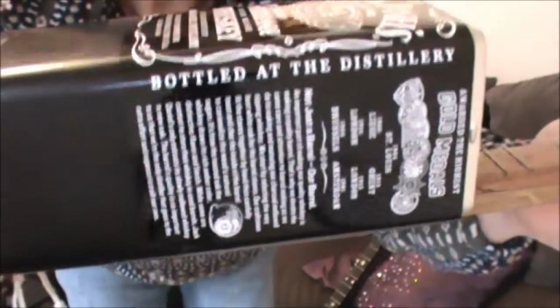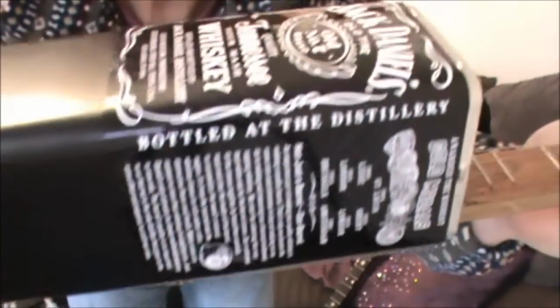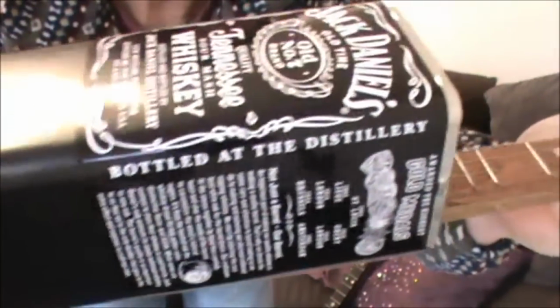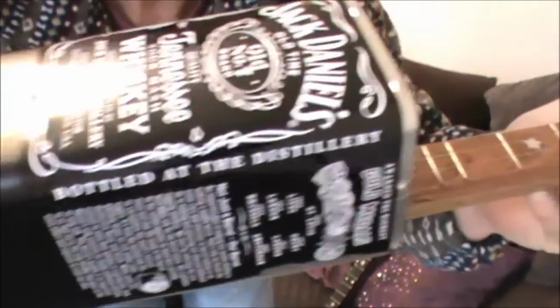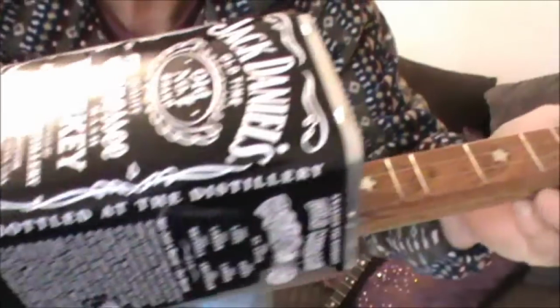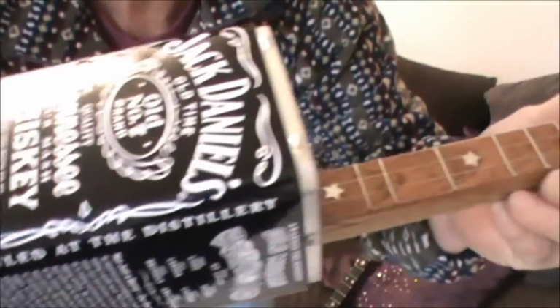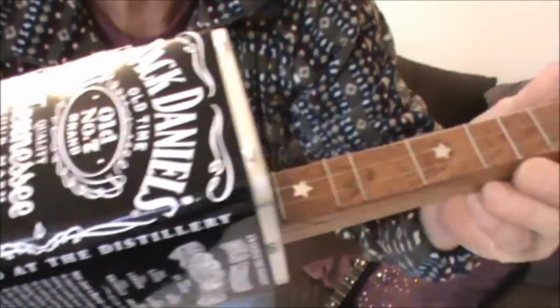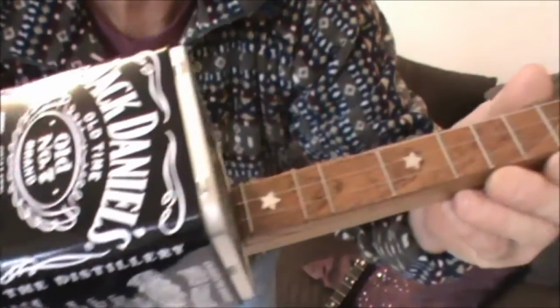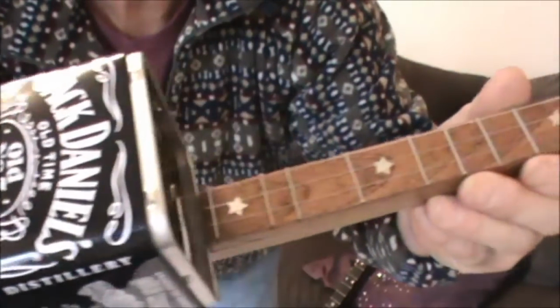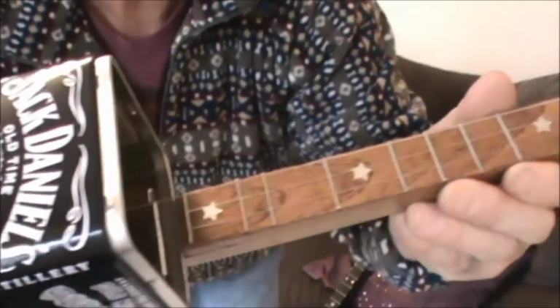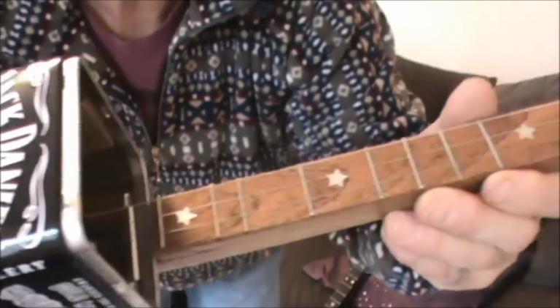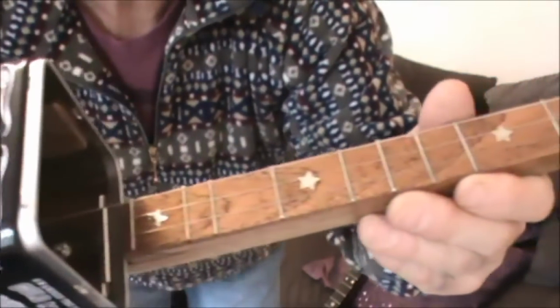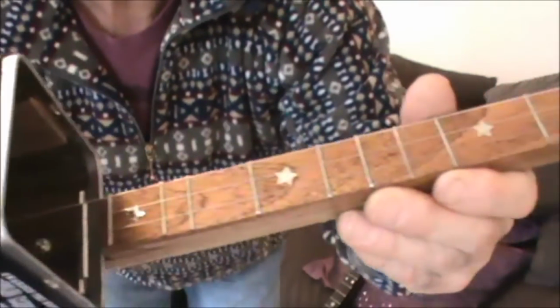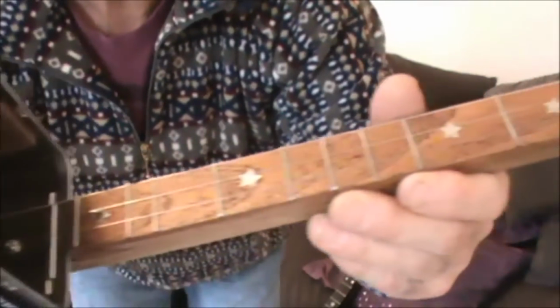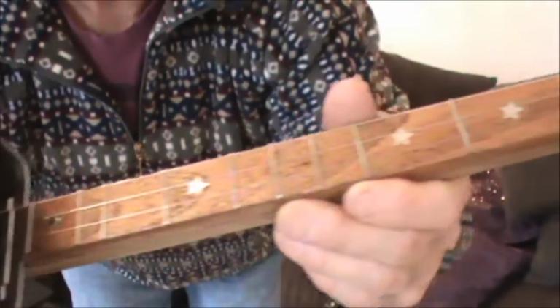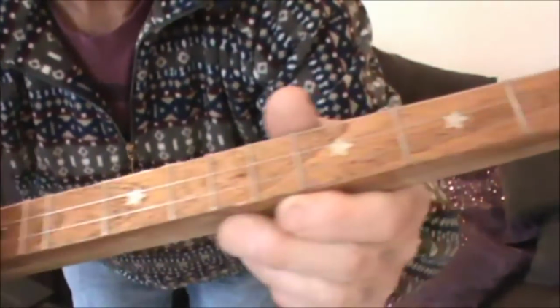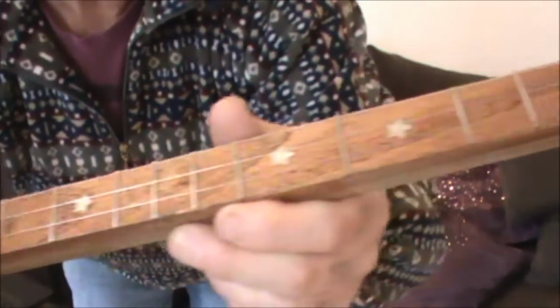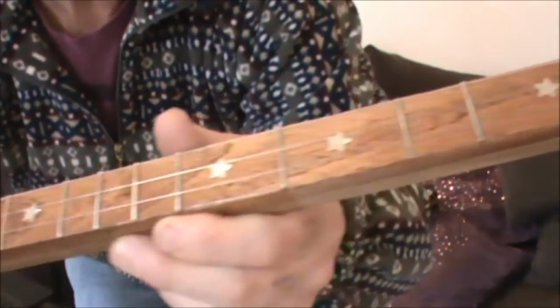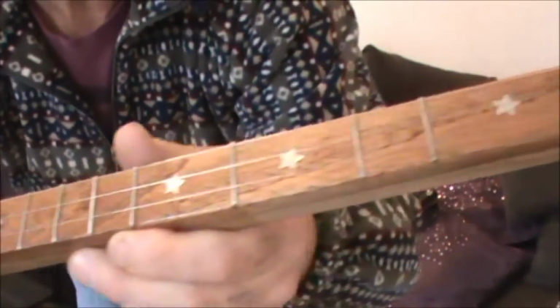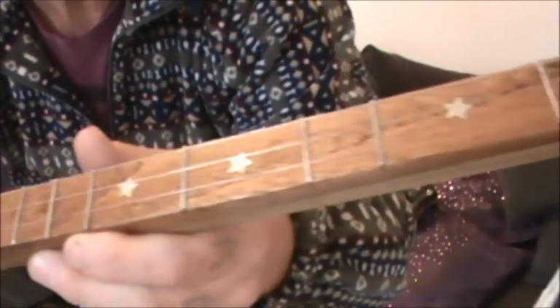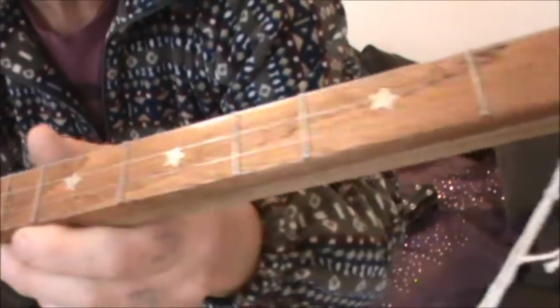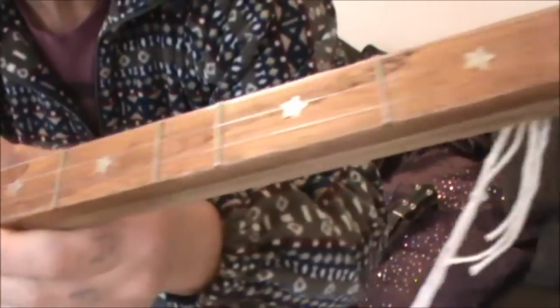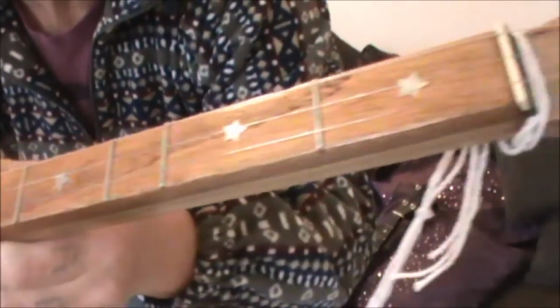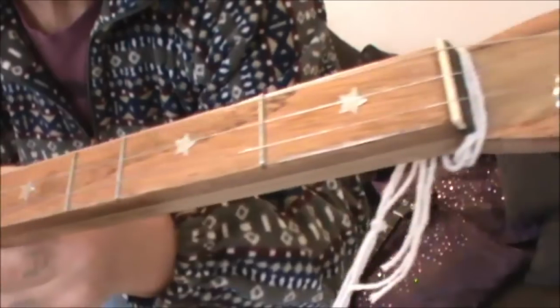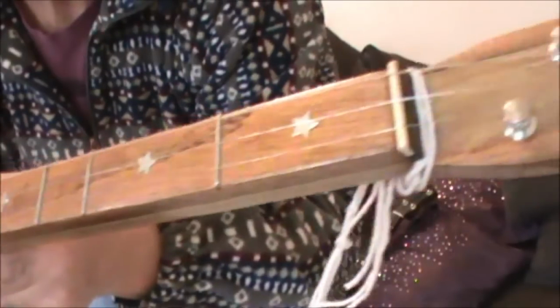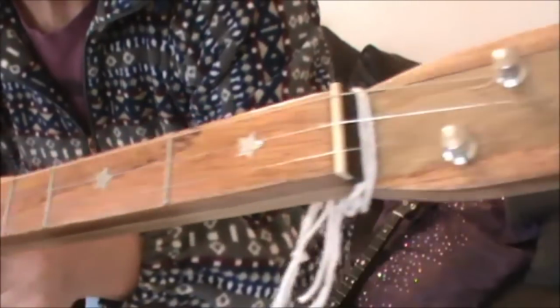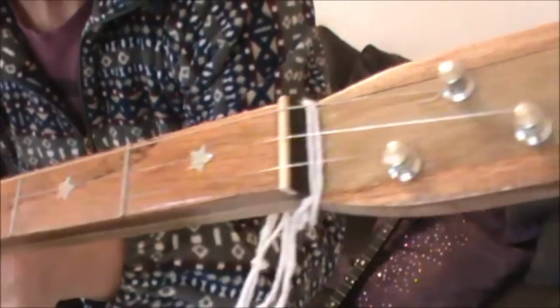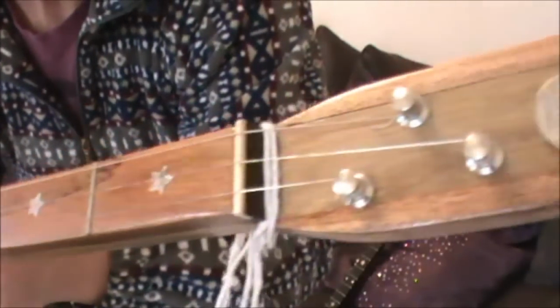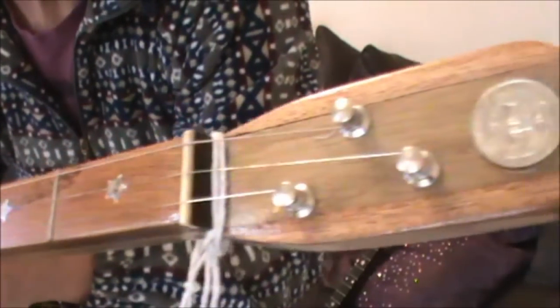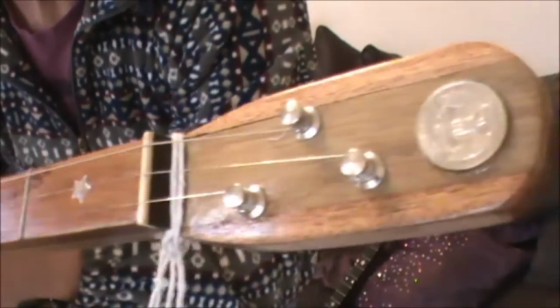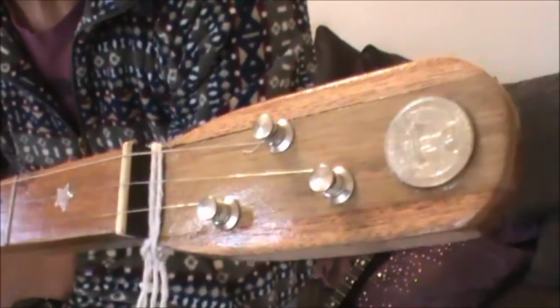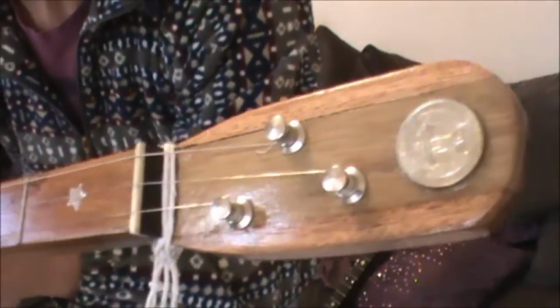Anyway, I'll give you a little demo of how it sounds. I haven't really learnt any tunes on this yet, but we'll just goof about a bit. There we go.